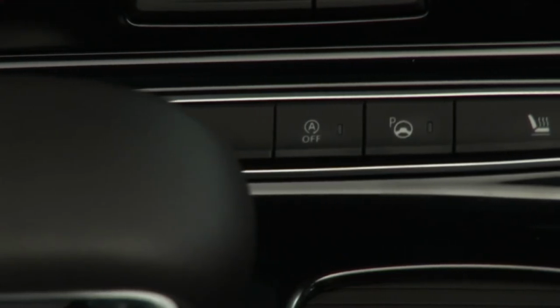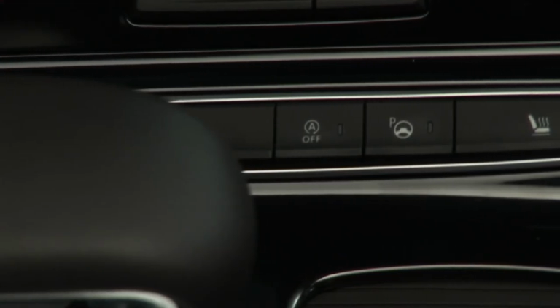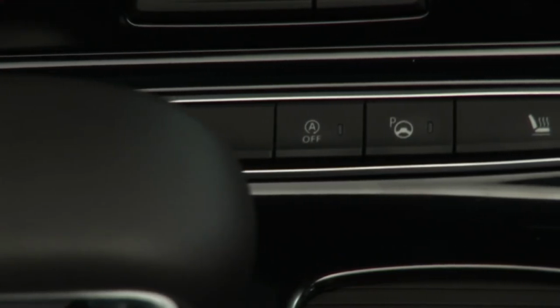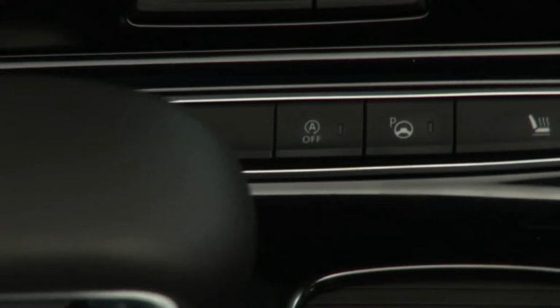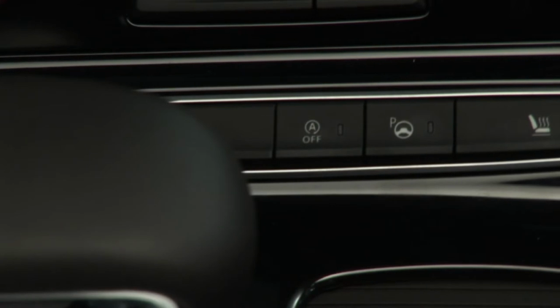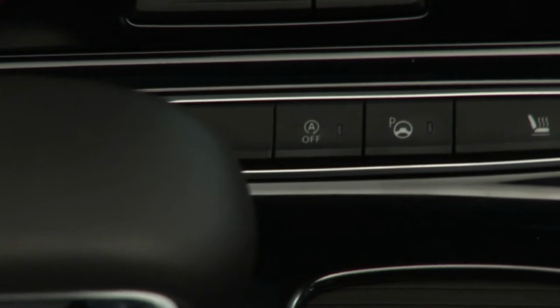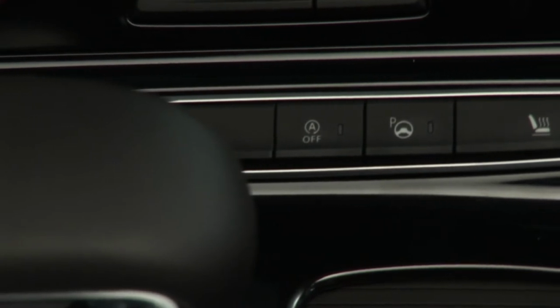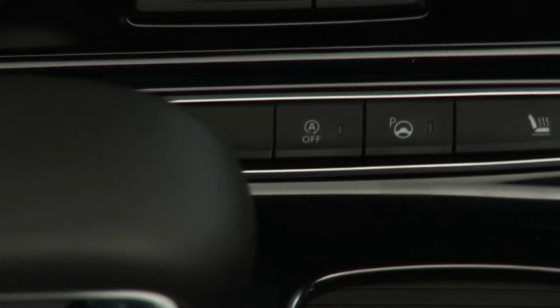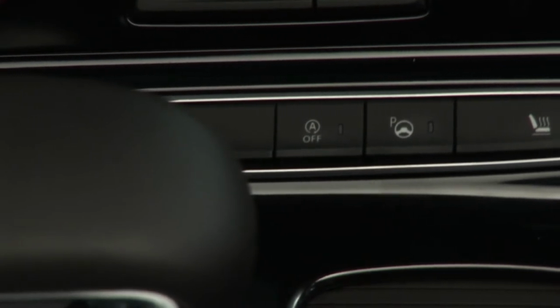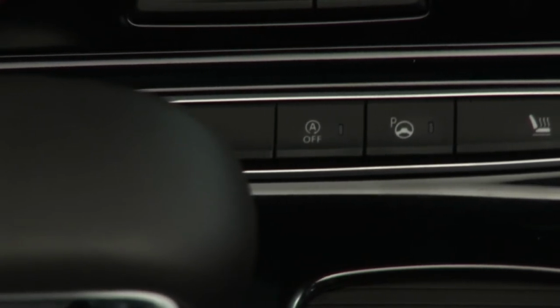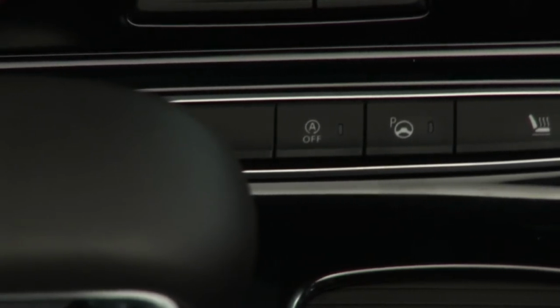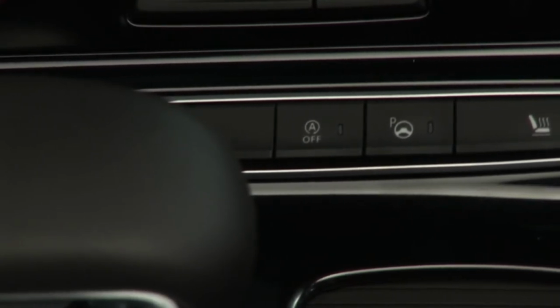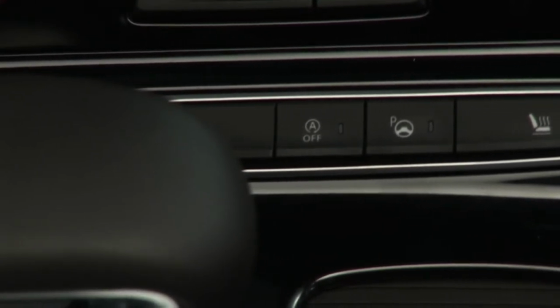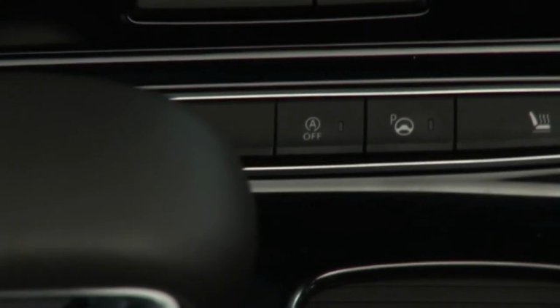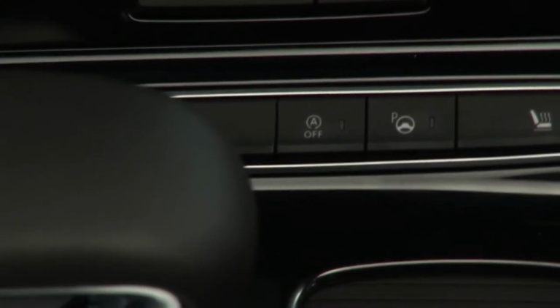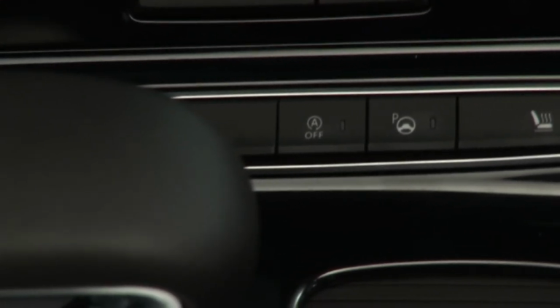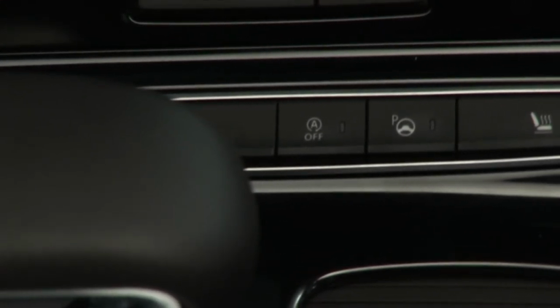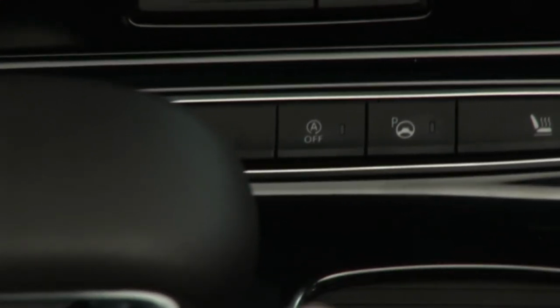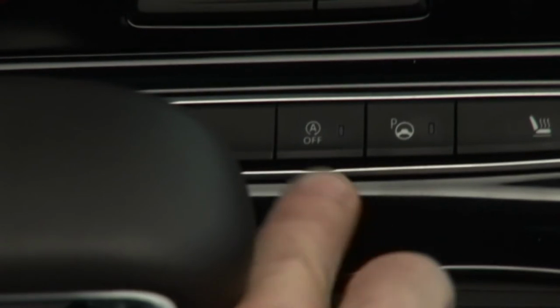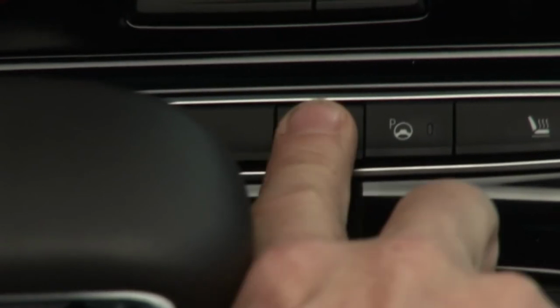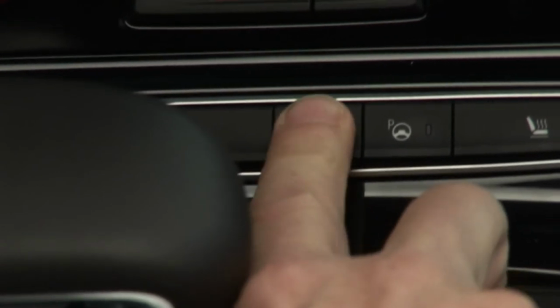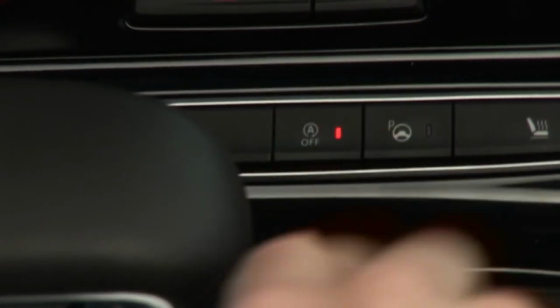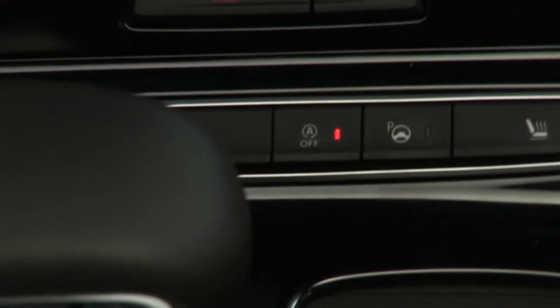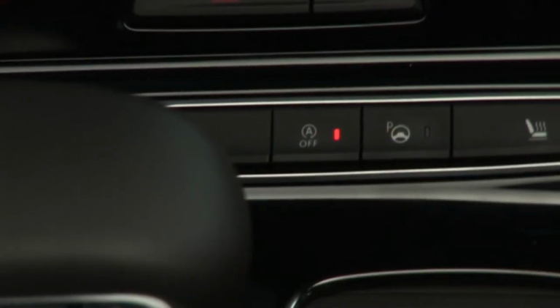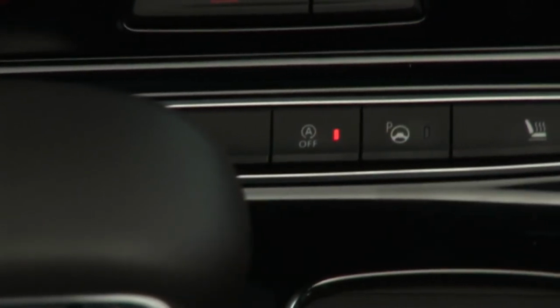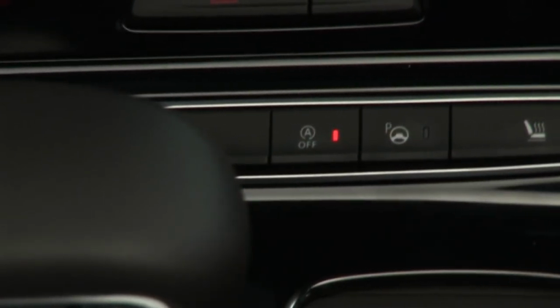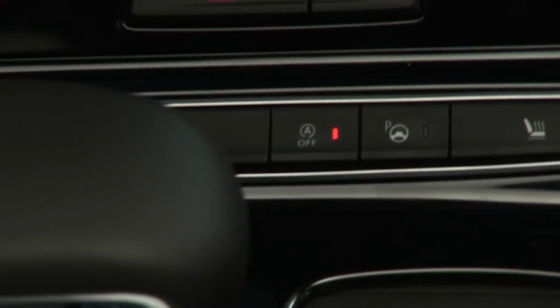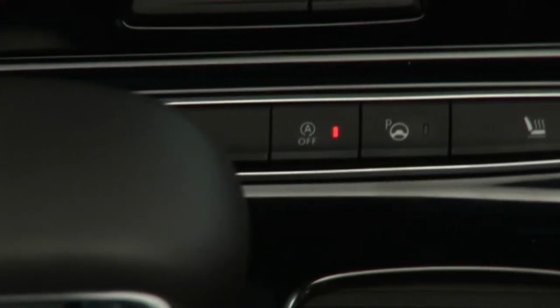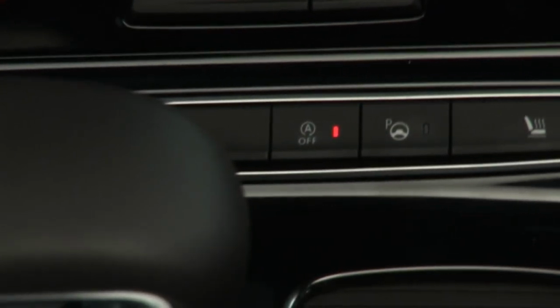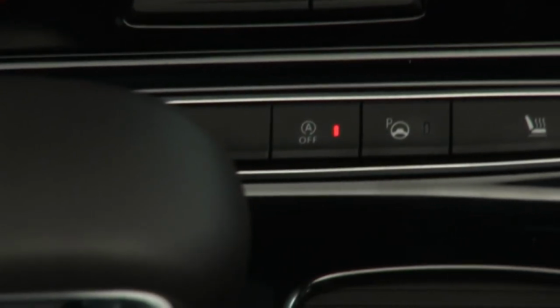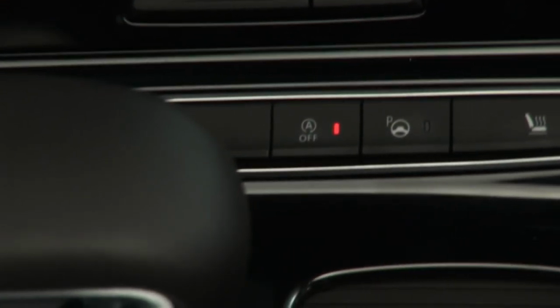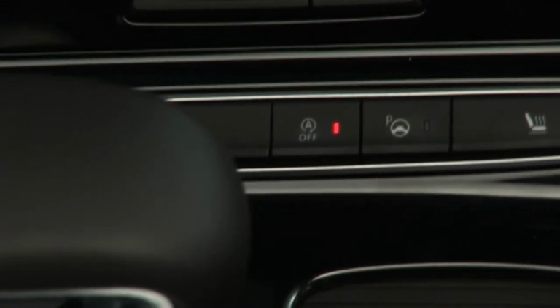The stop and start system is activated and deactivated via the button on the center console. It is inactive when the built-in warning light in the button is lit.